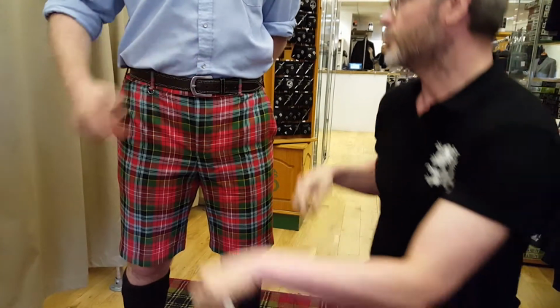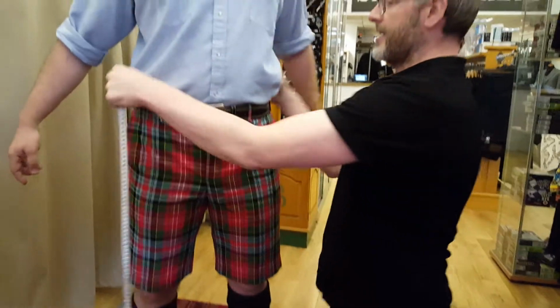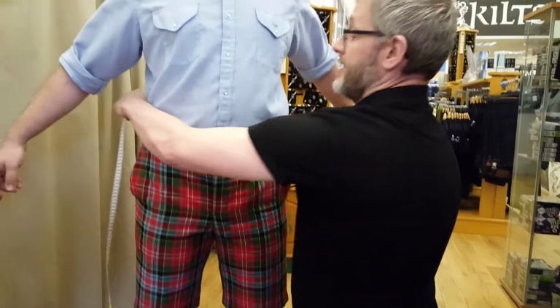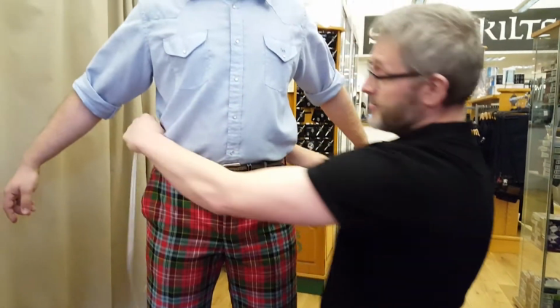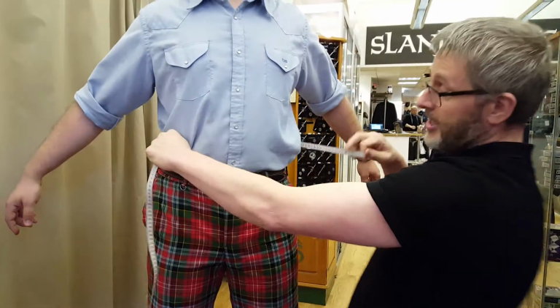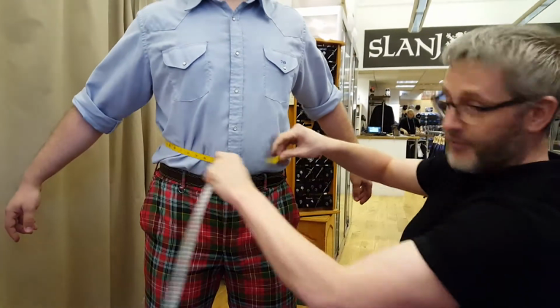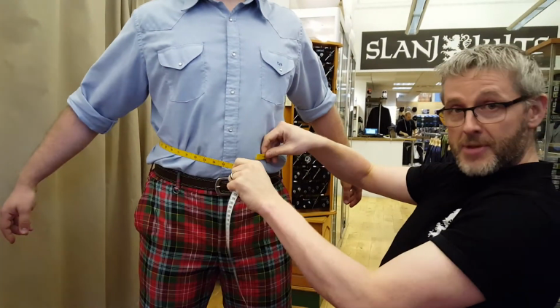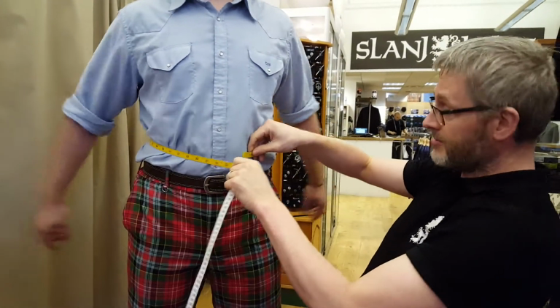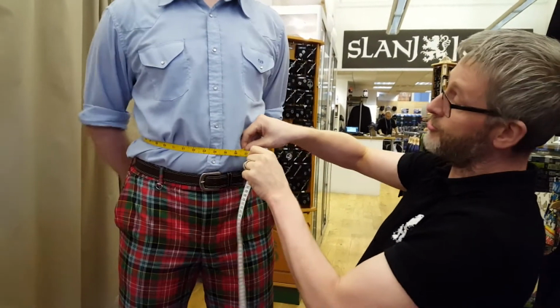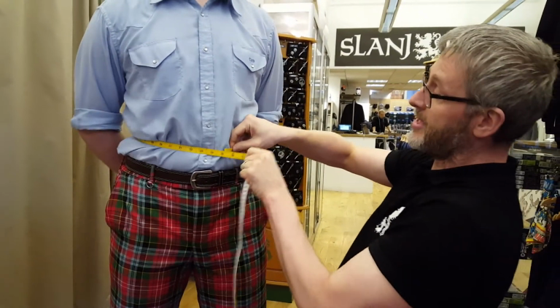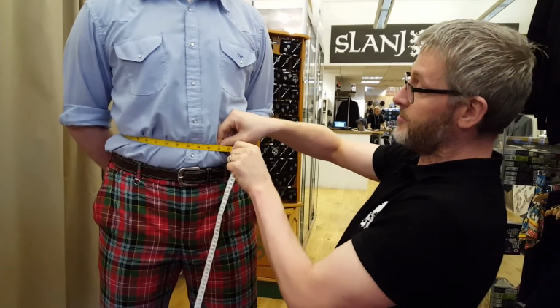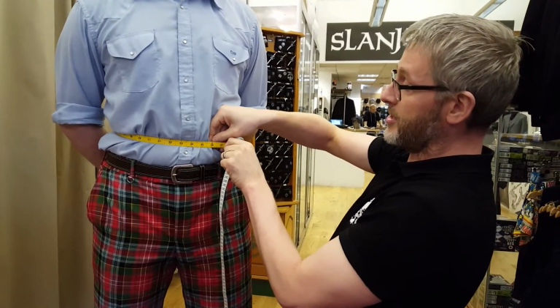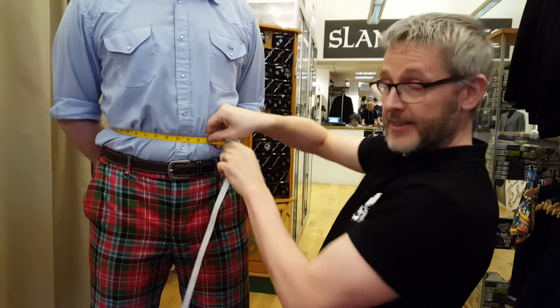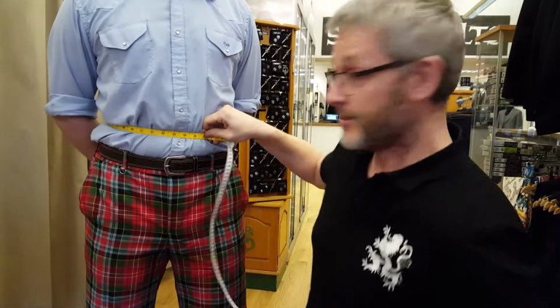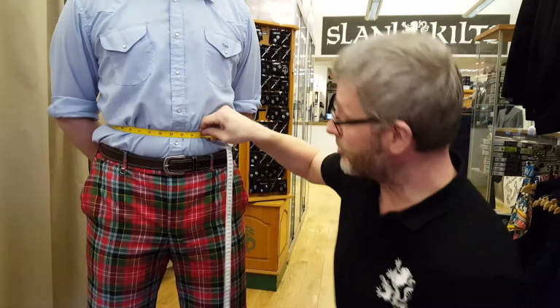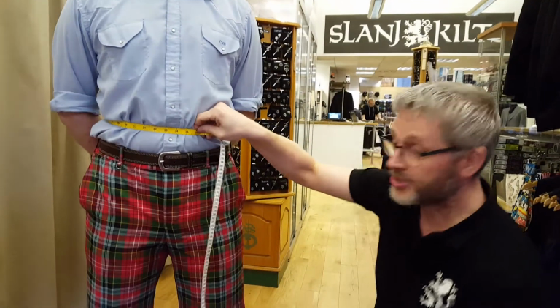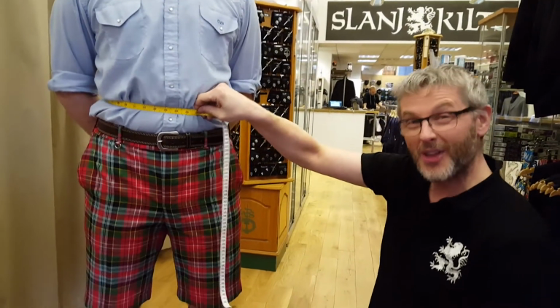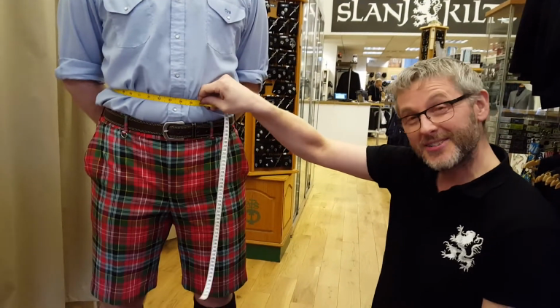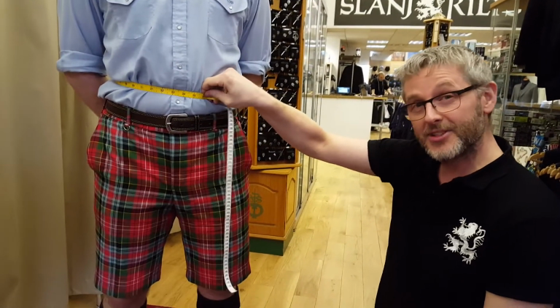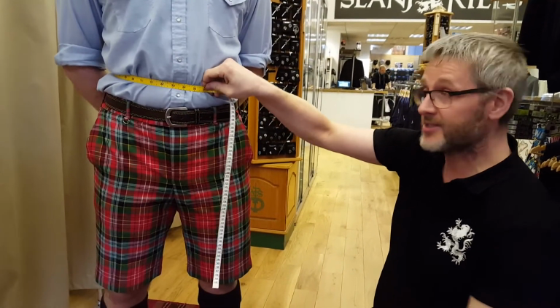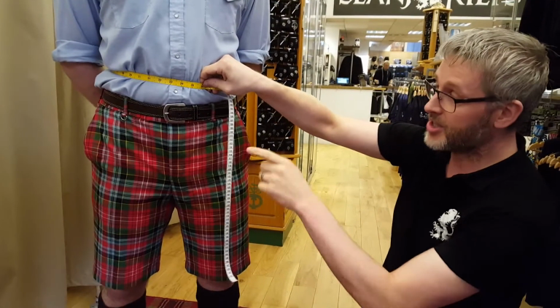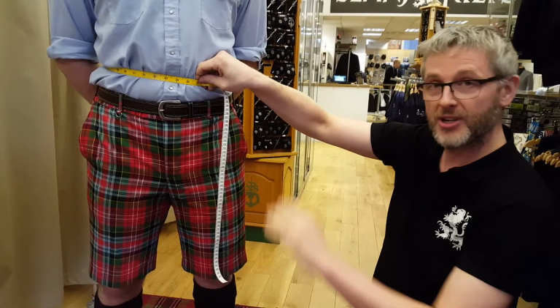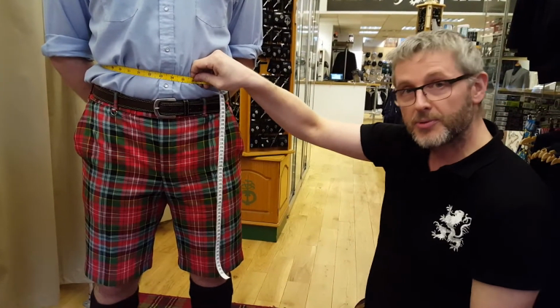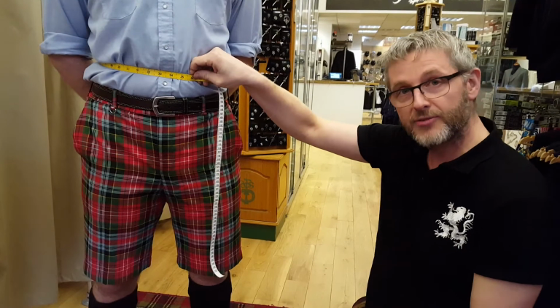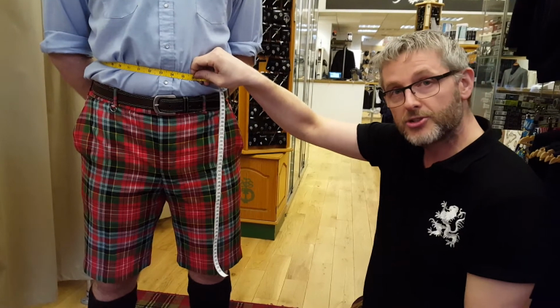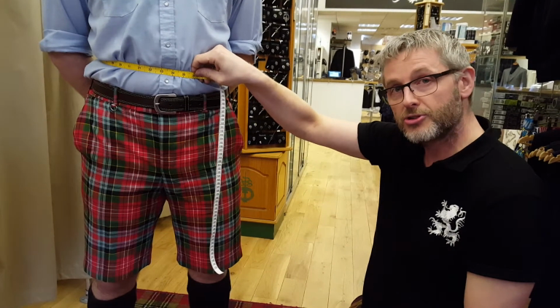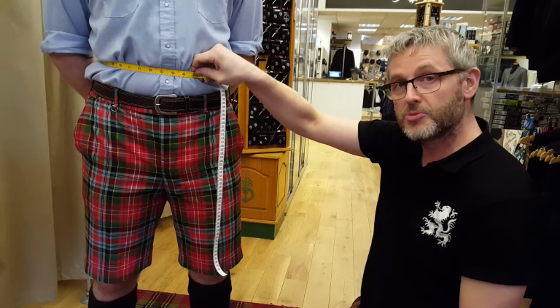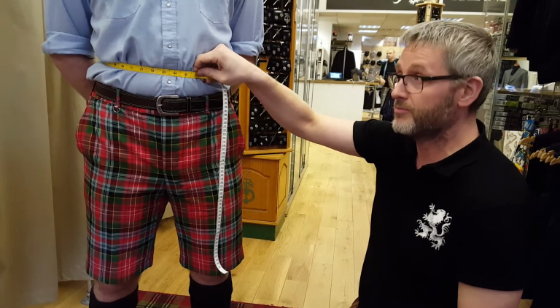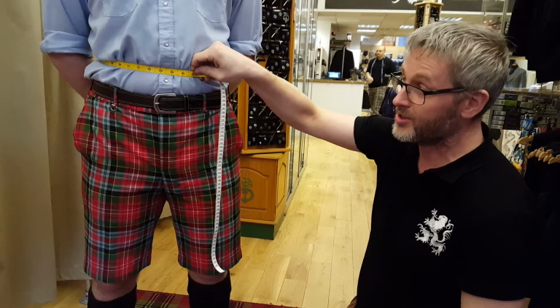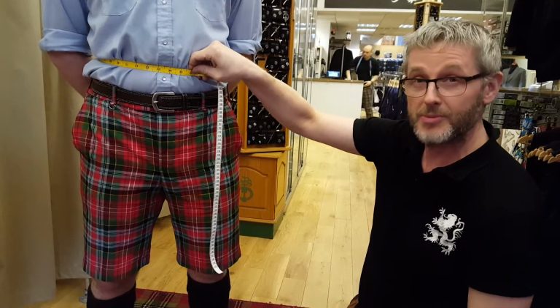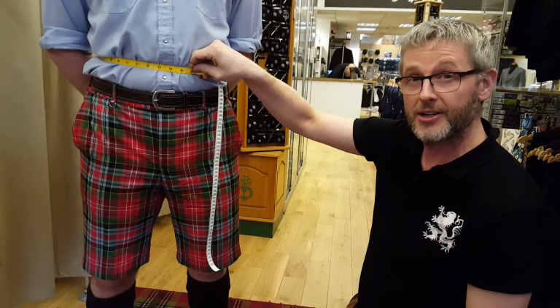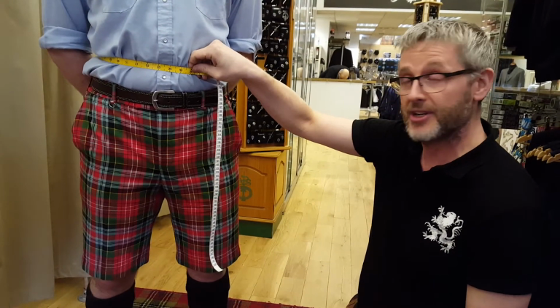We're going to take a tape measure and take a firm measurement around that waist there. On Tim it's about a 35 inch waist. Generally Tim would maybe wear 34 on his trousers or his shorts, but obviously it's a wee bit higher — it's about 35.